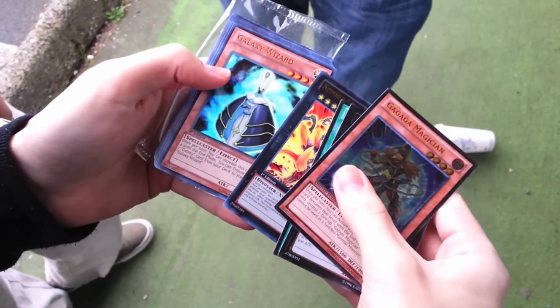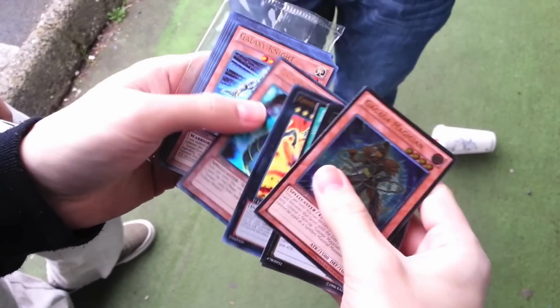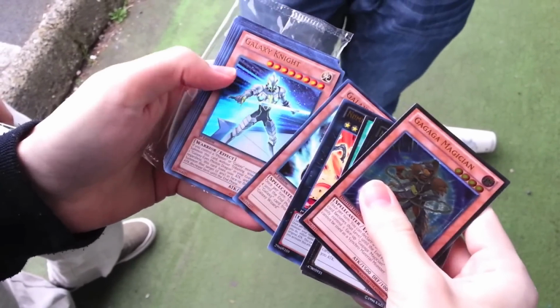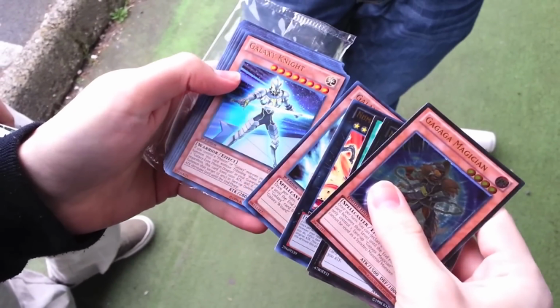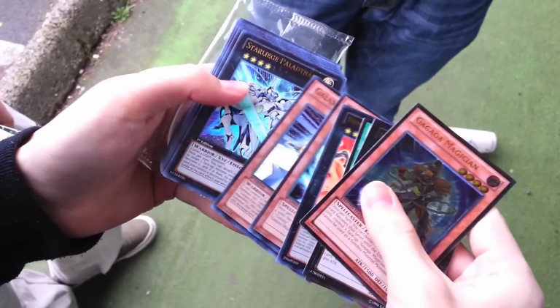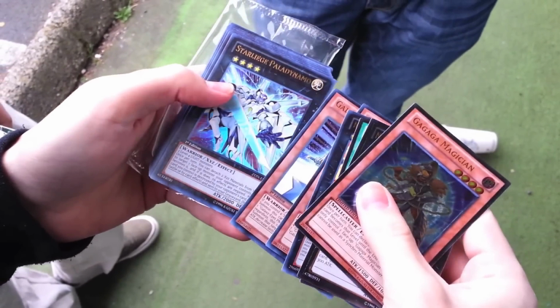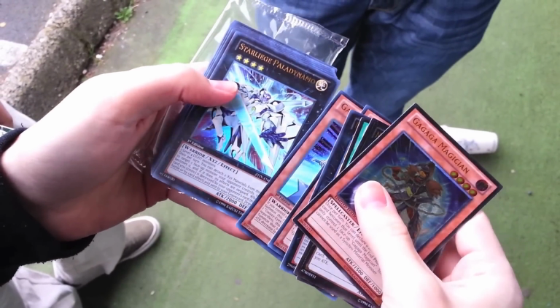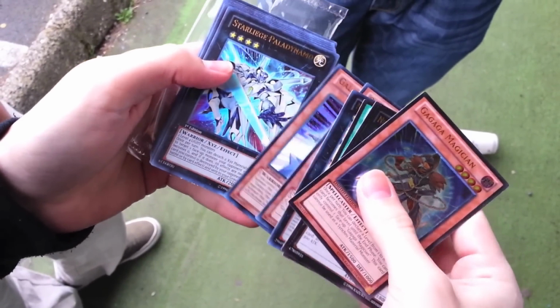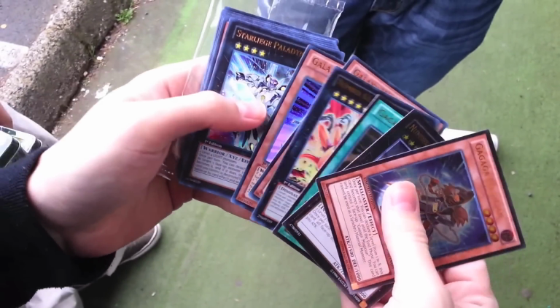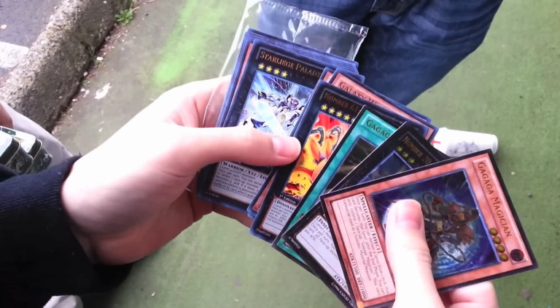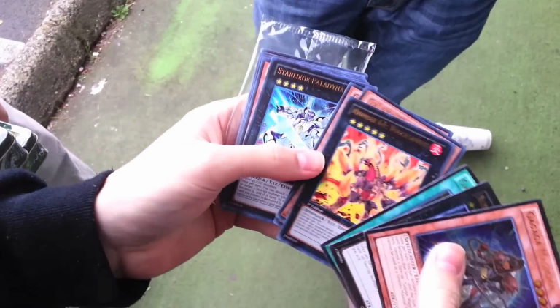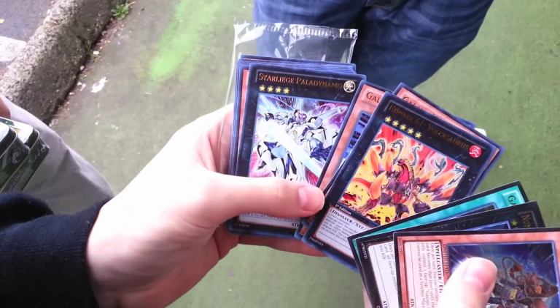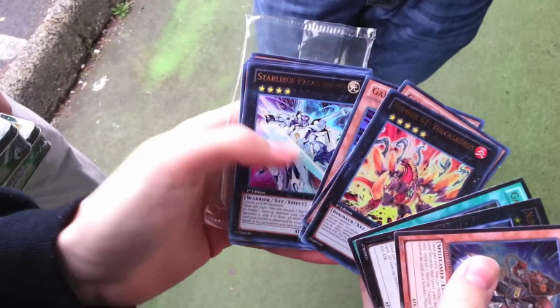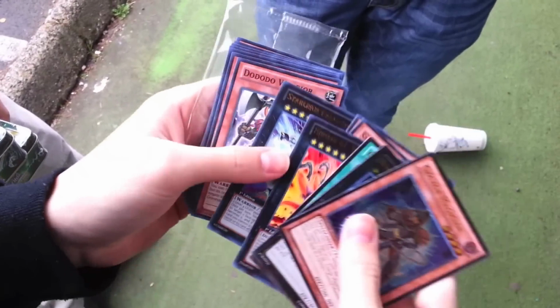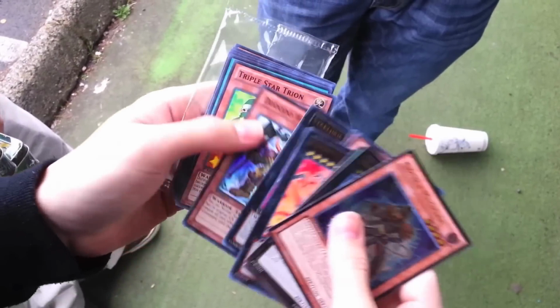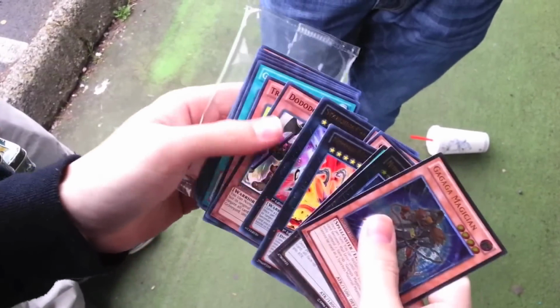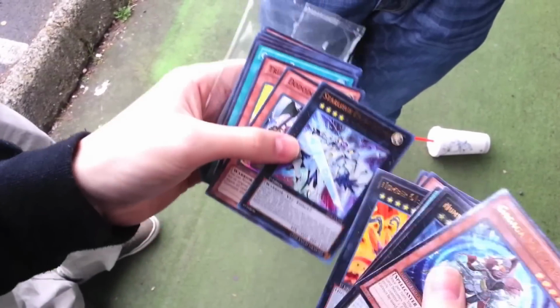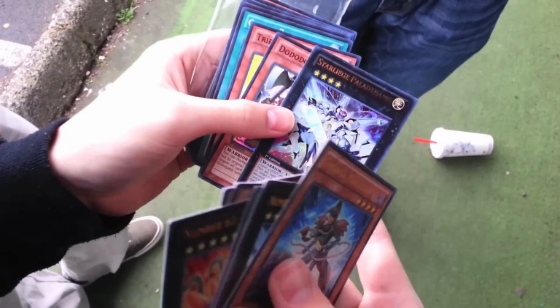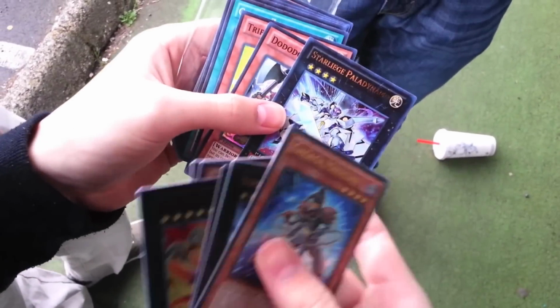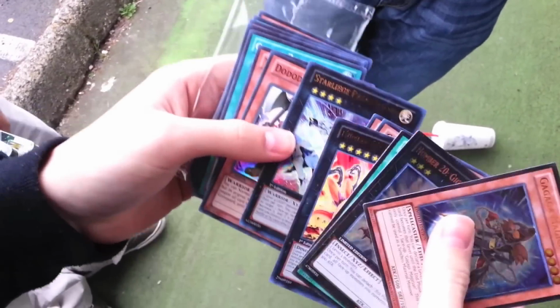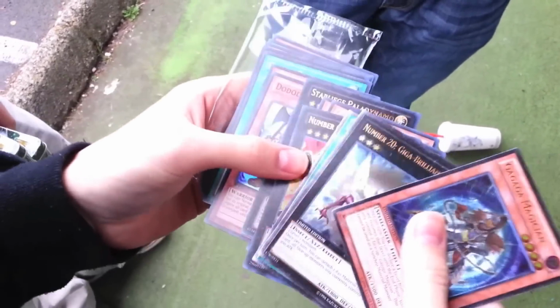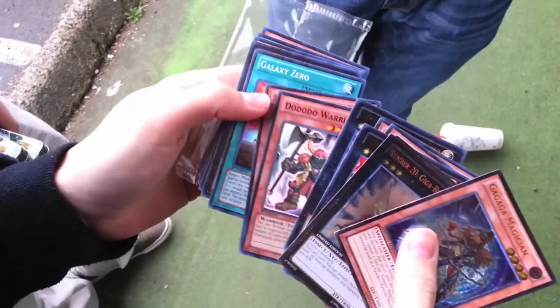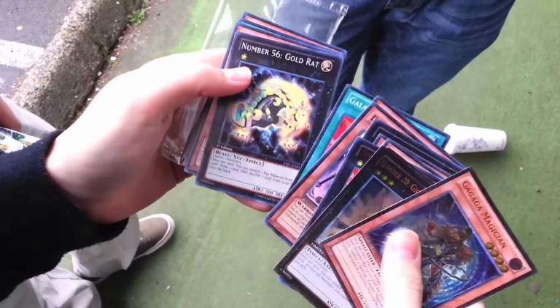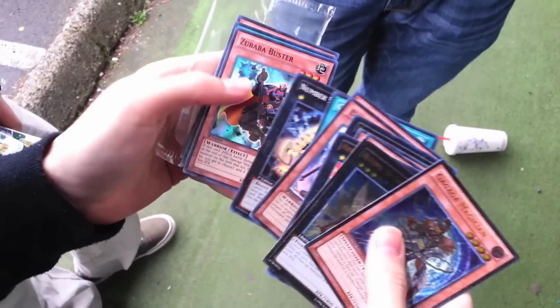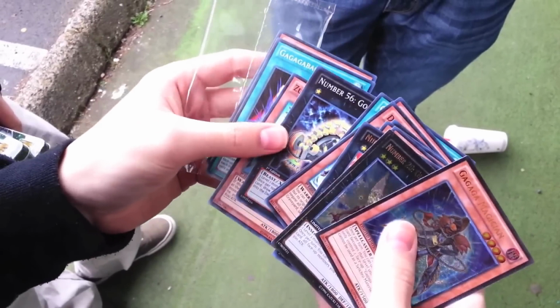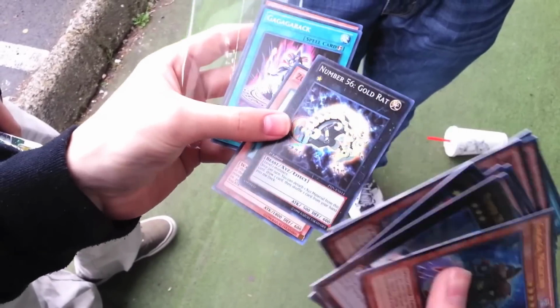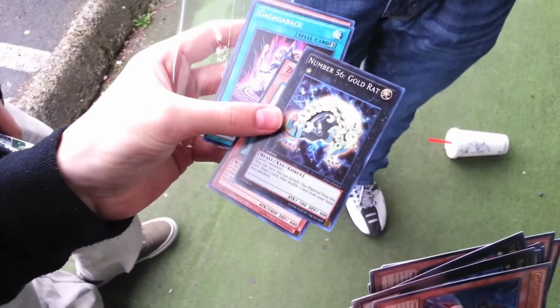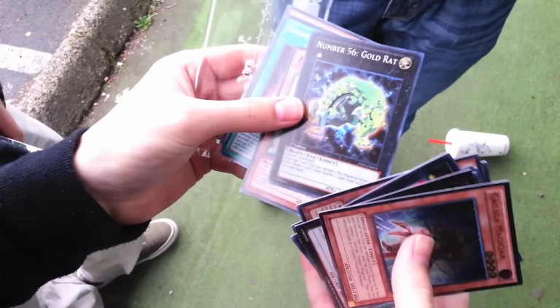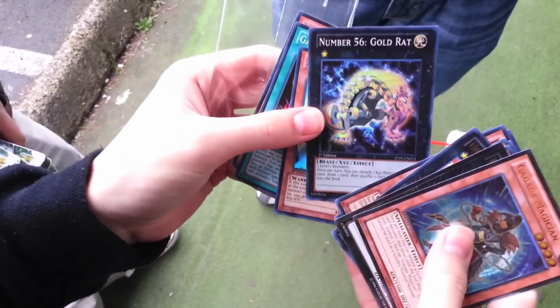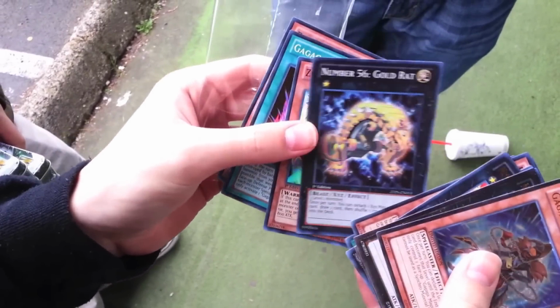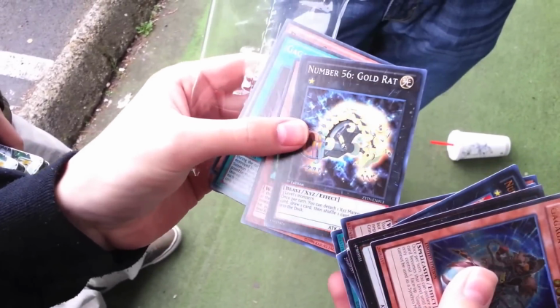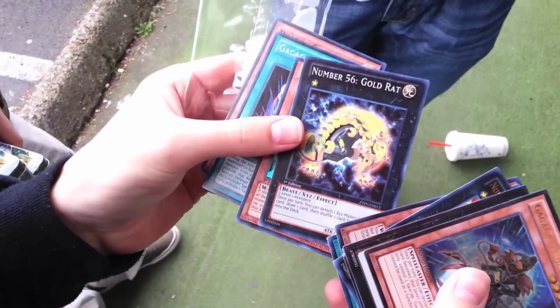Volcasaurus! Yeah. This is the one I wanted, but Volcasaurus is chill too. And Gold Rat going into my World of Dark Zodiac.